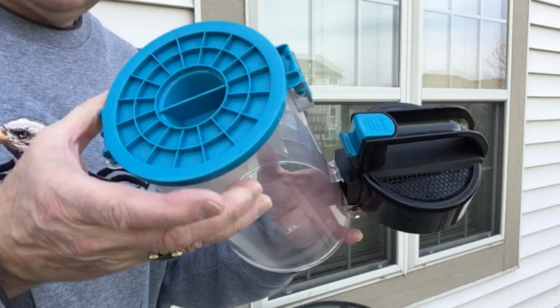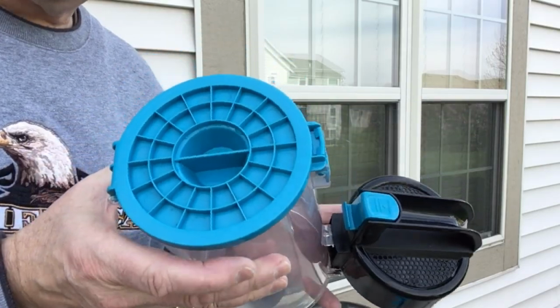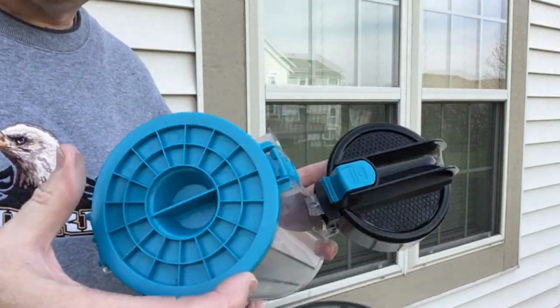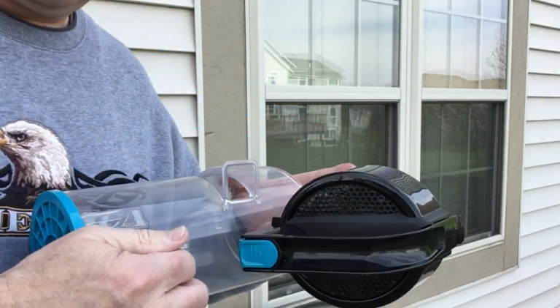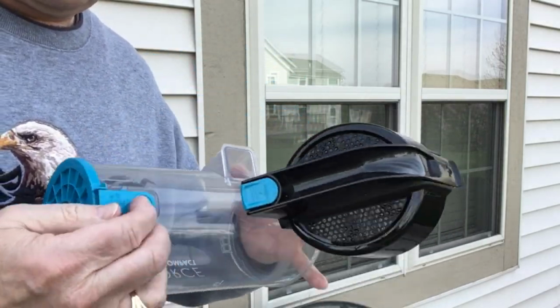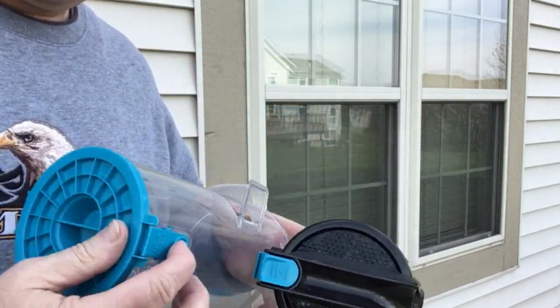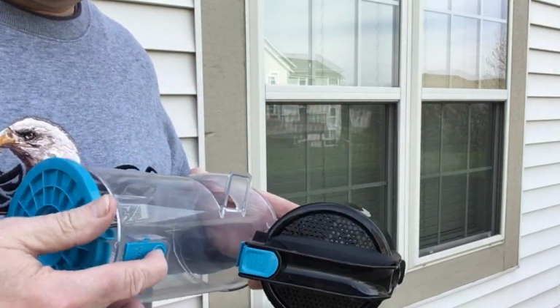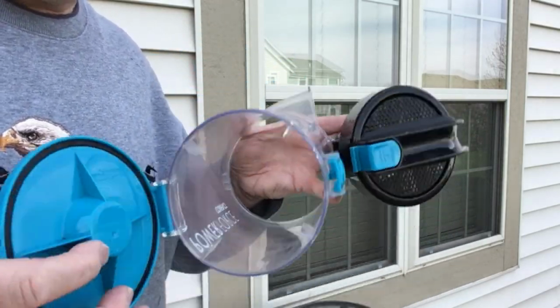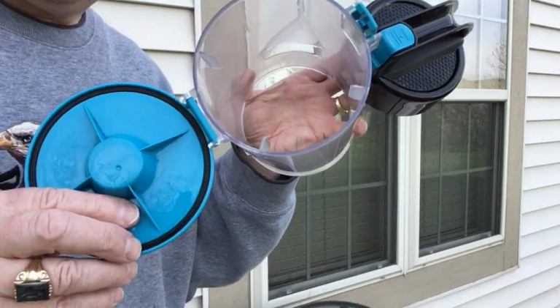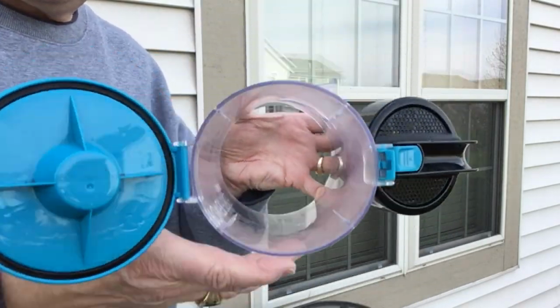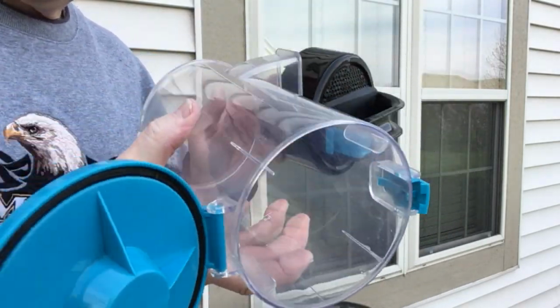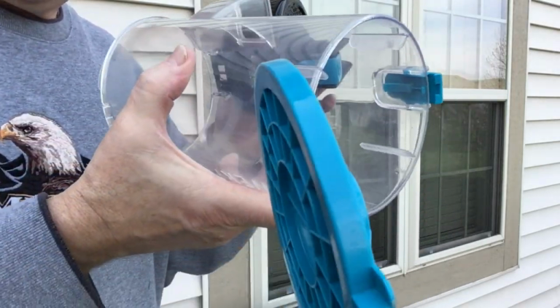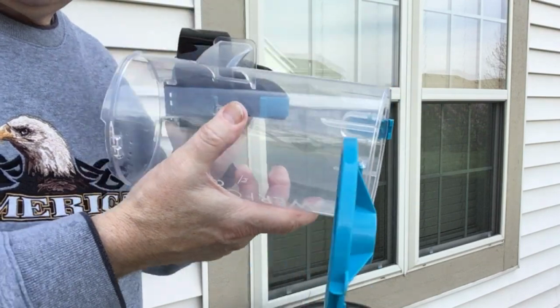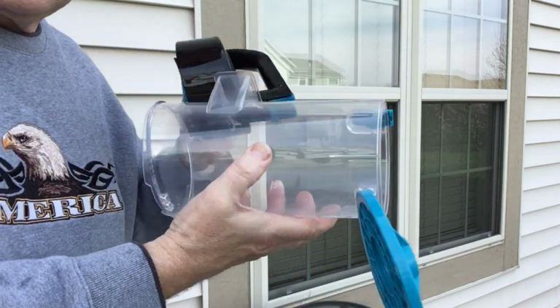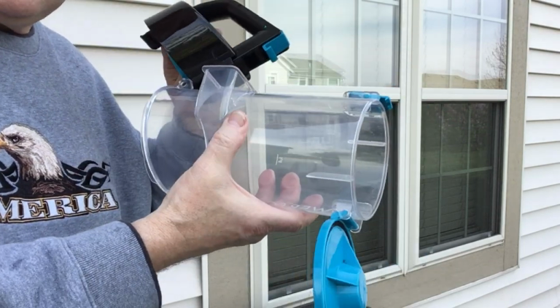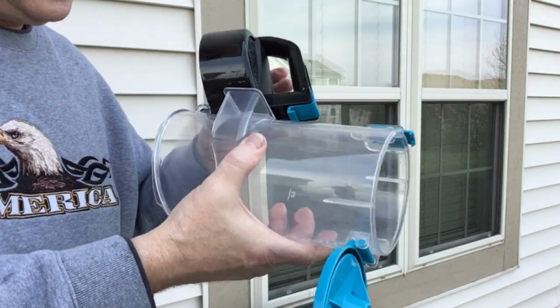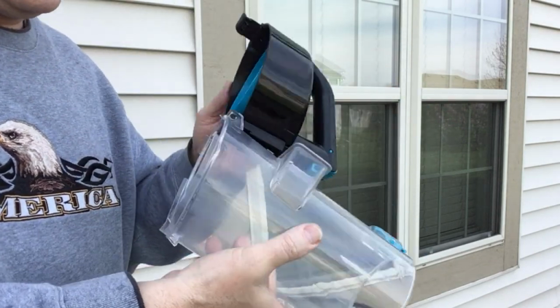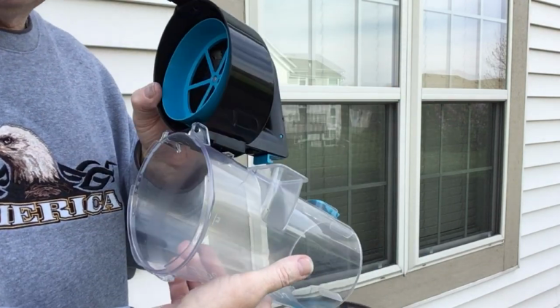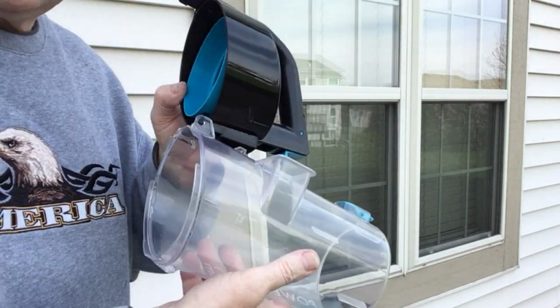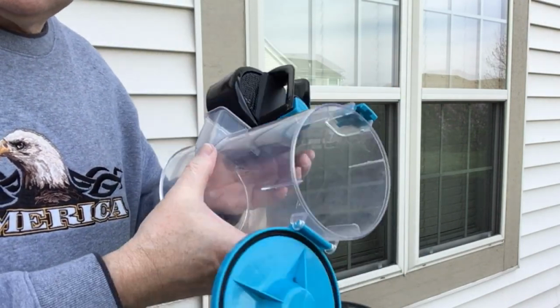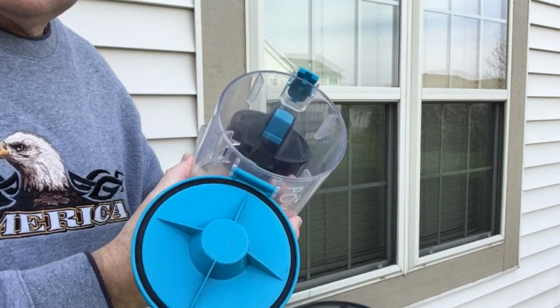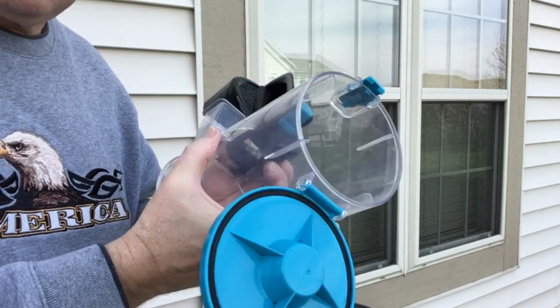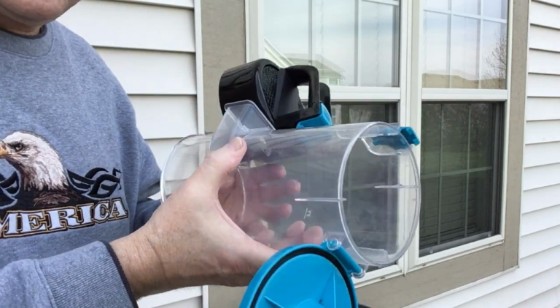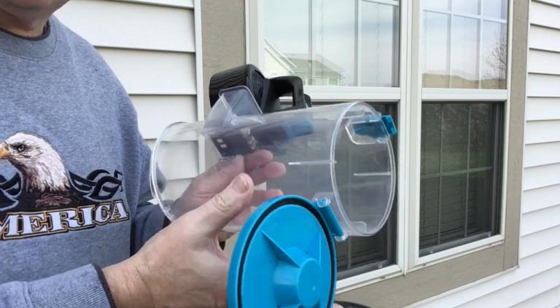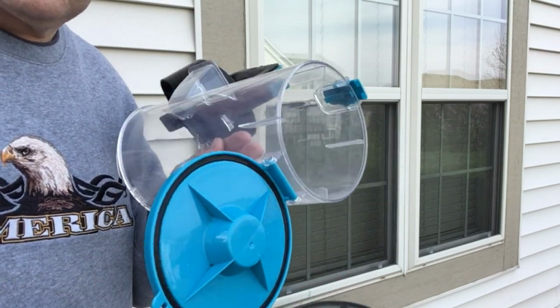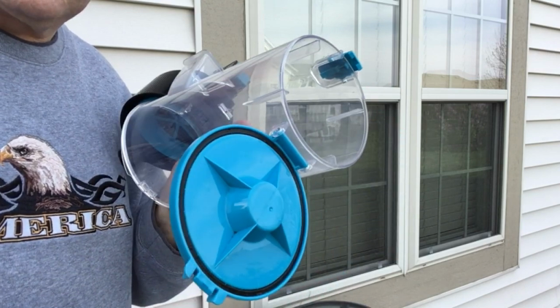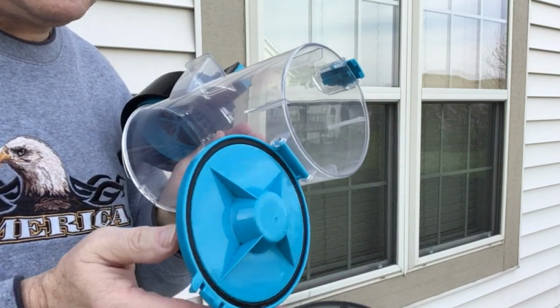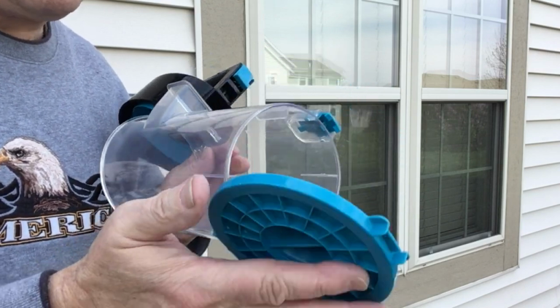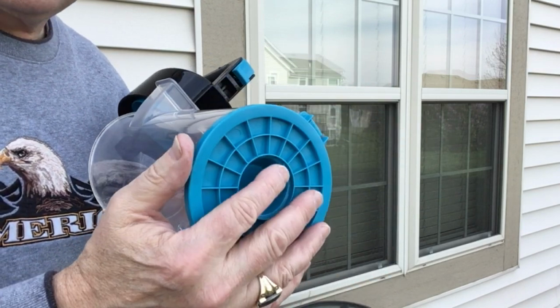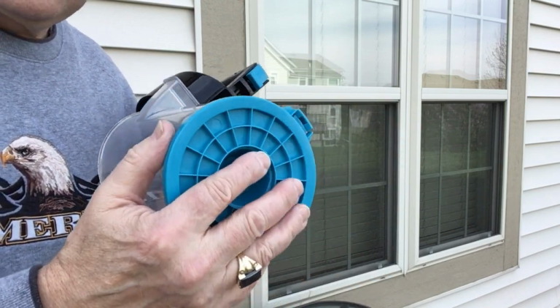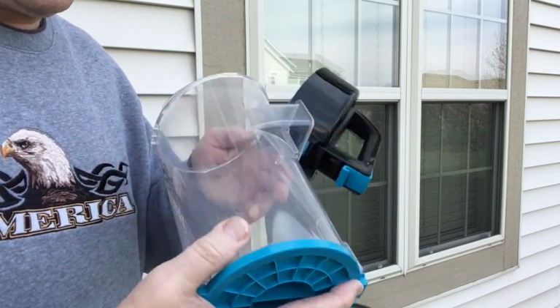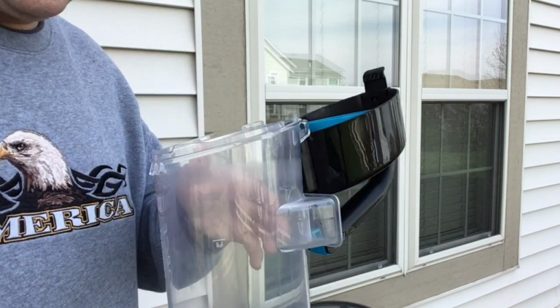The rest of the housing — just open it up, the whole thing opens up, and just rinse it, clean it, wipe it out, and scrub it really well. Then close that back up.